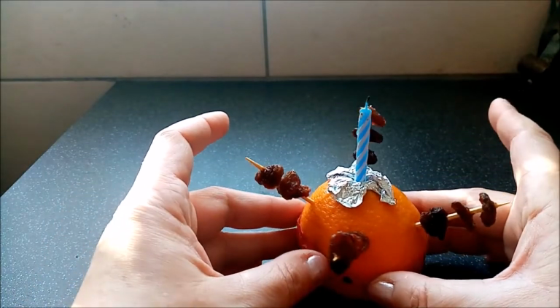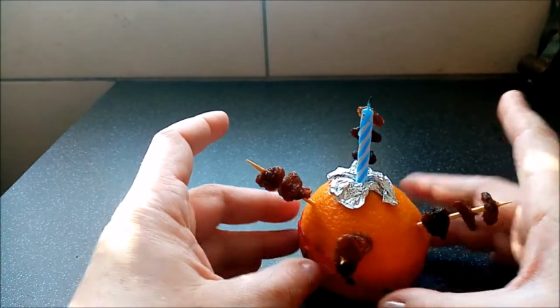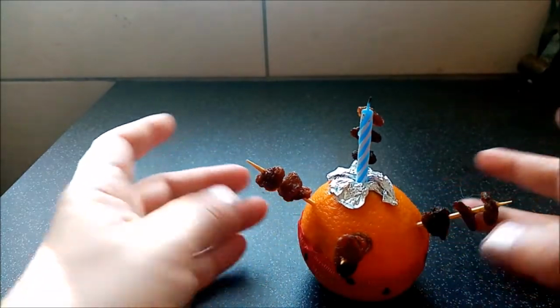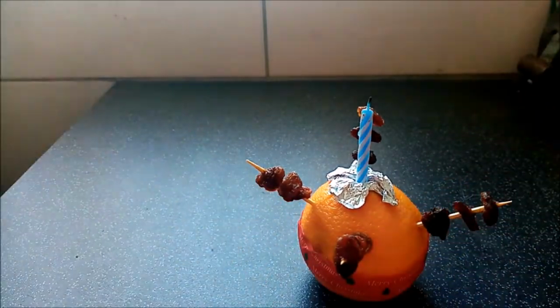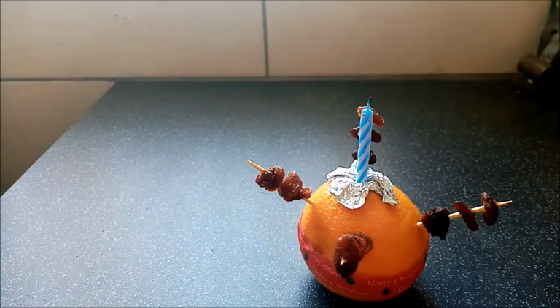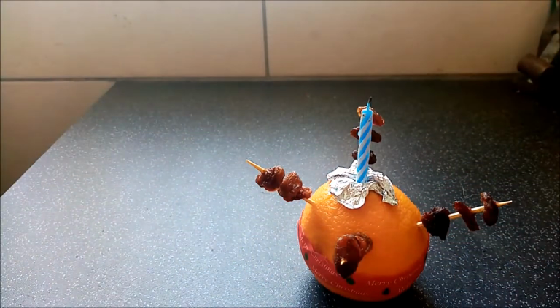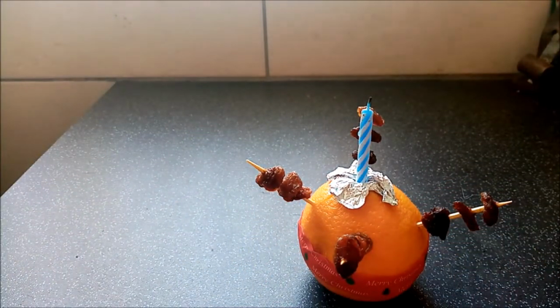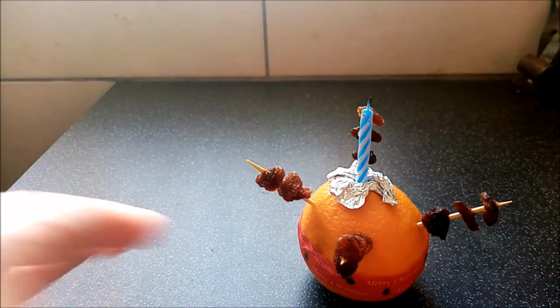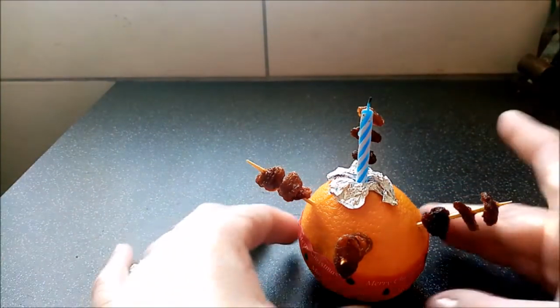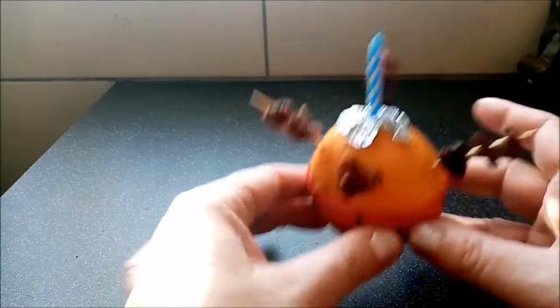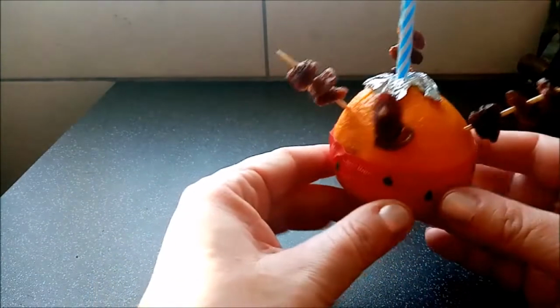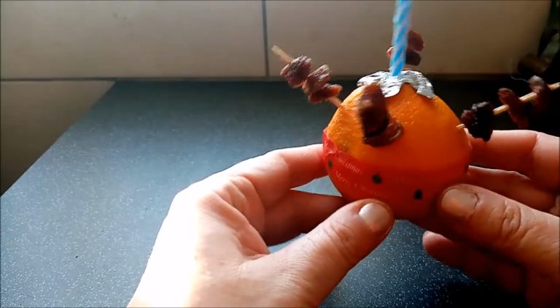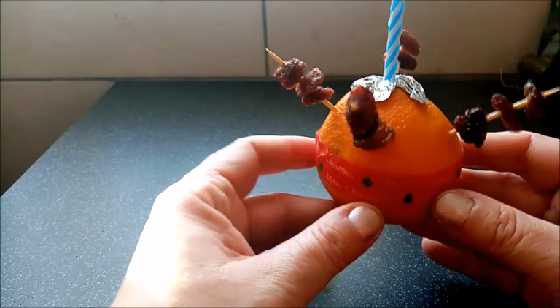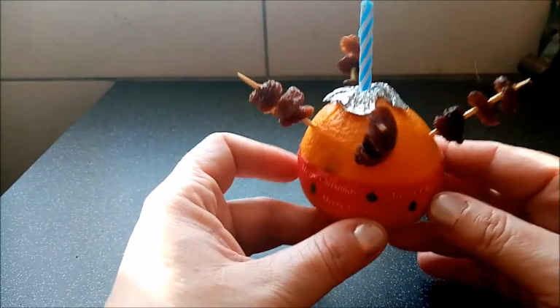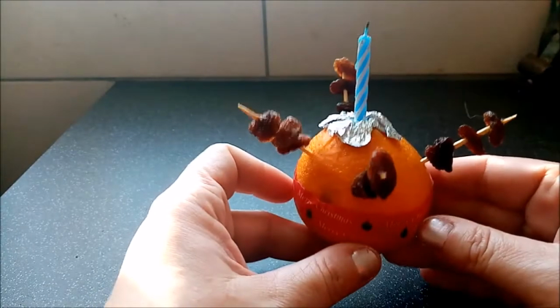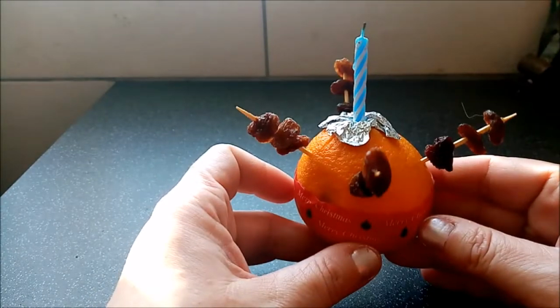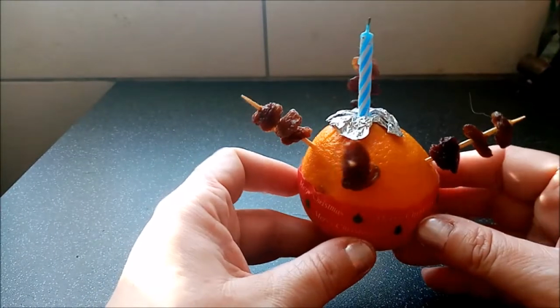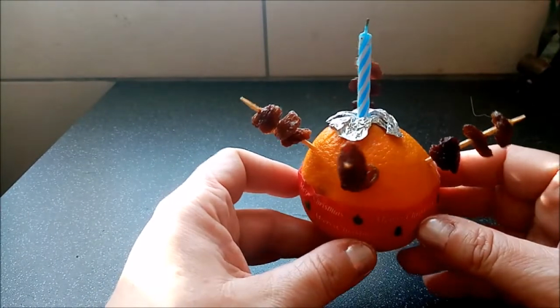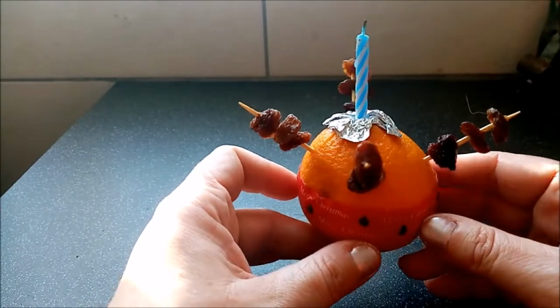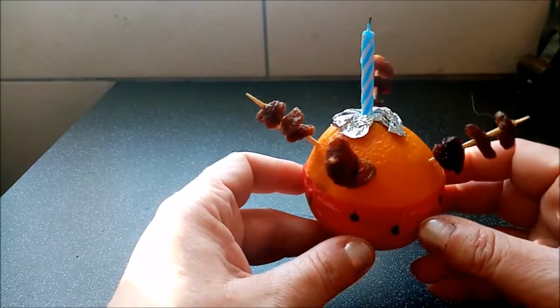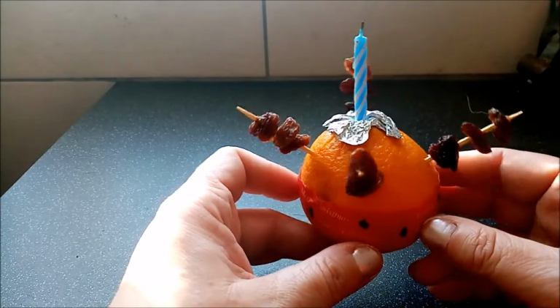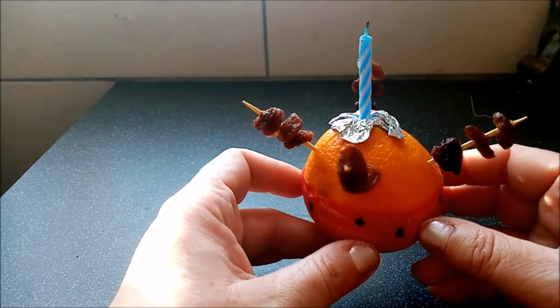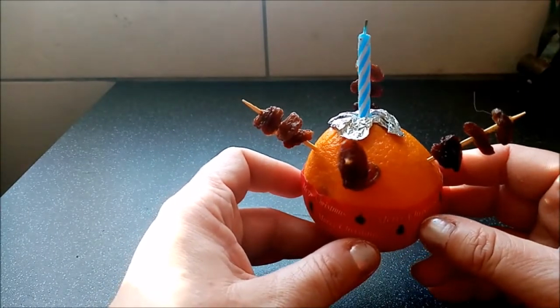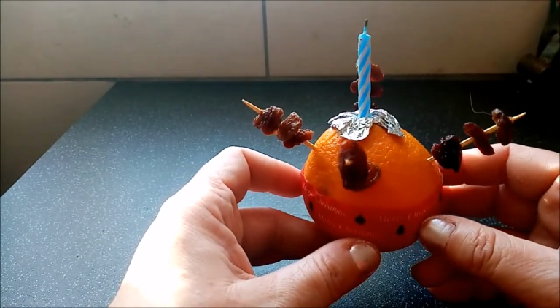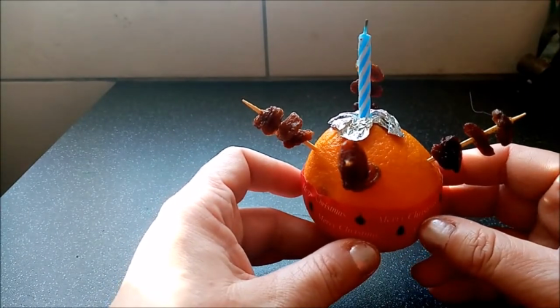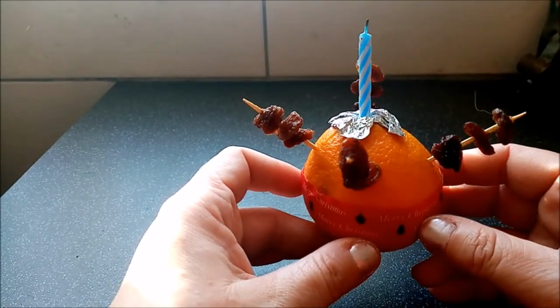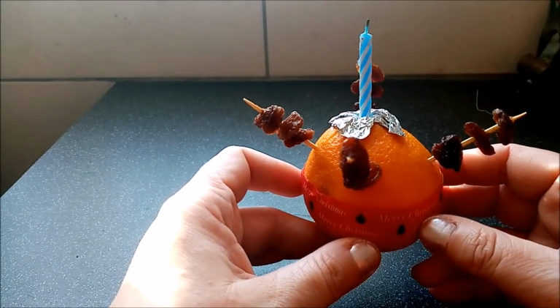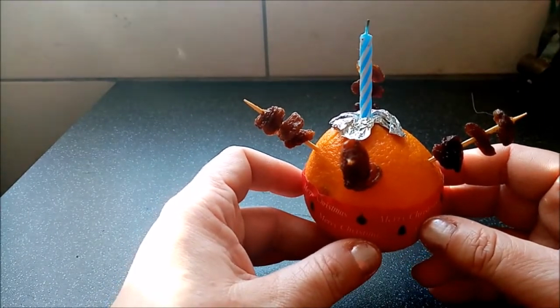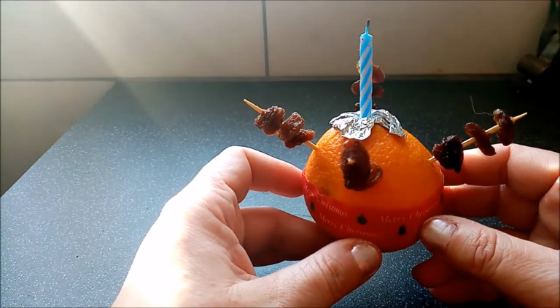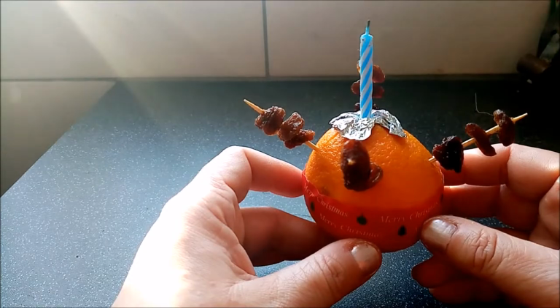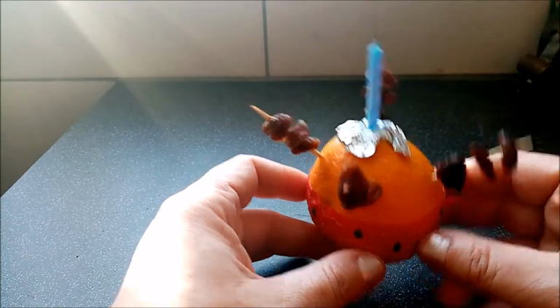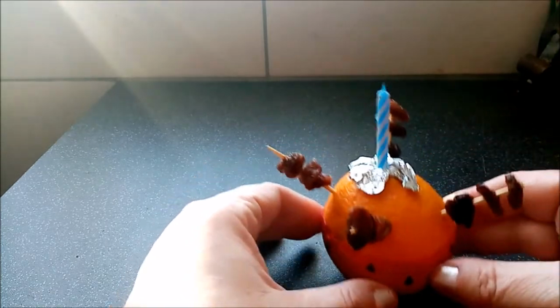I love these. They are so cool. I've not made one in such a long time, but I thought I'd do one for Vlogmas just to show you how to do it. So yeah, that's how you do a Christingle.